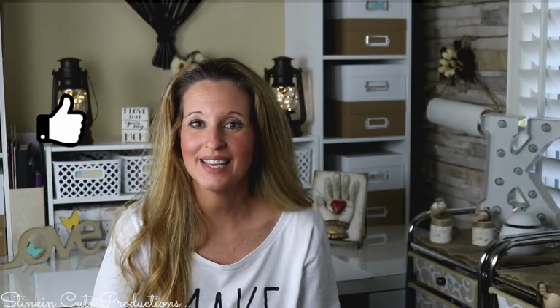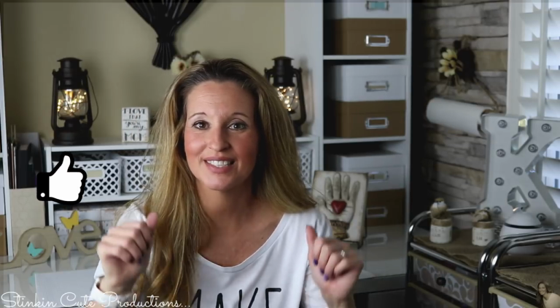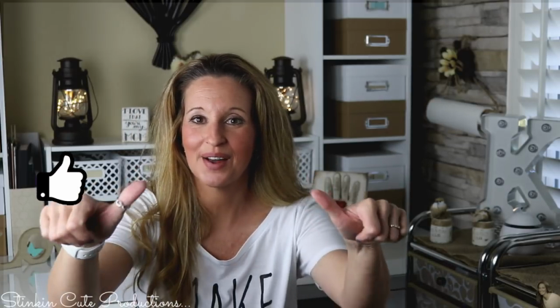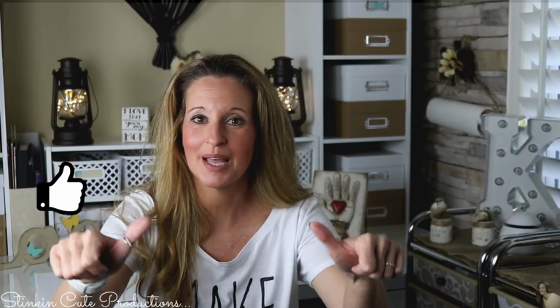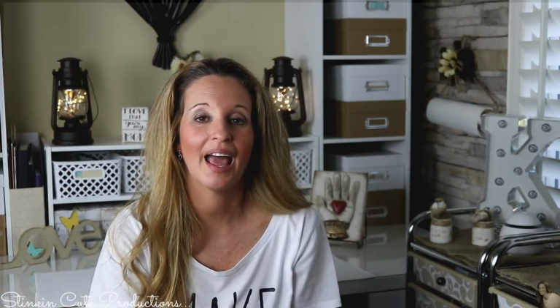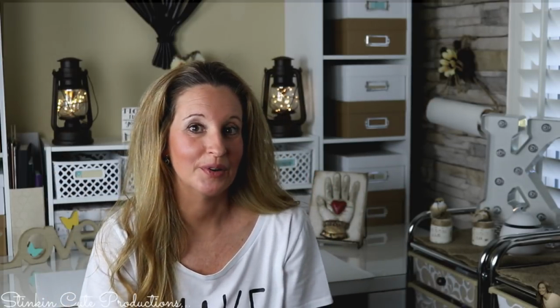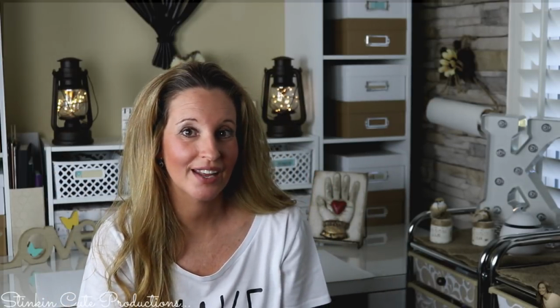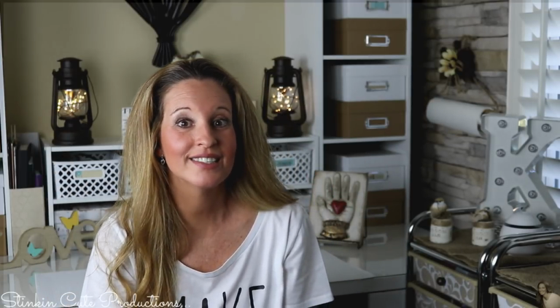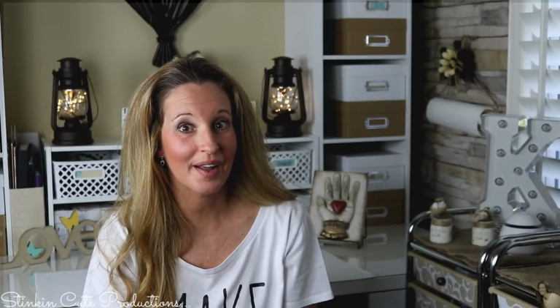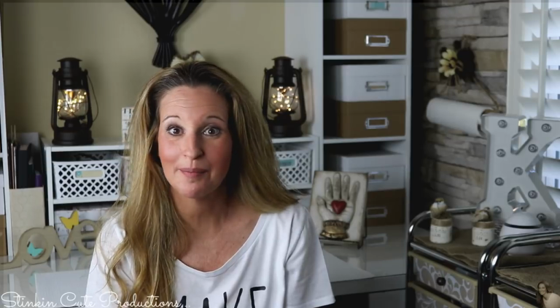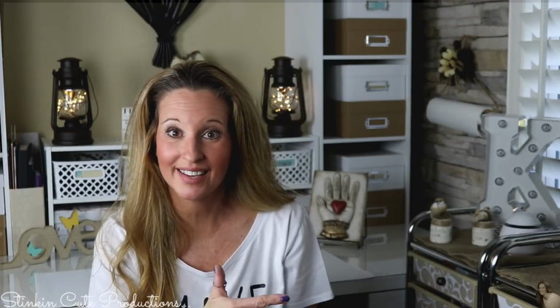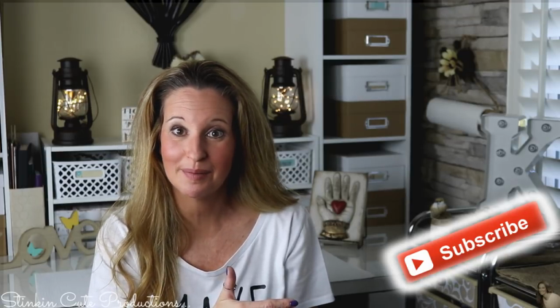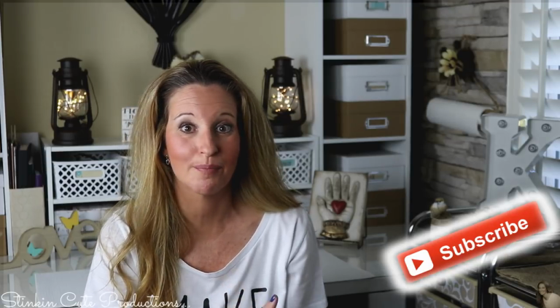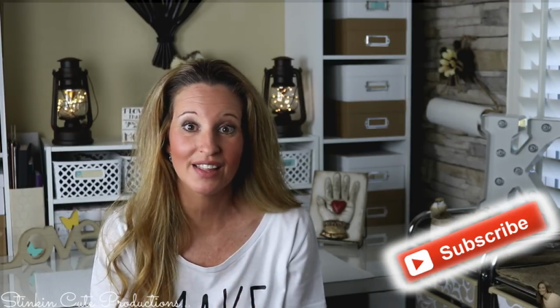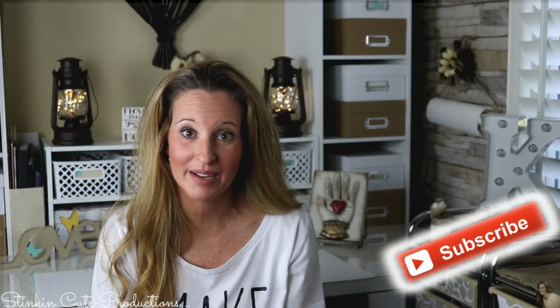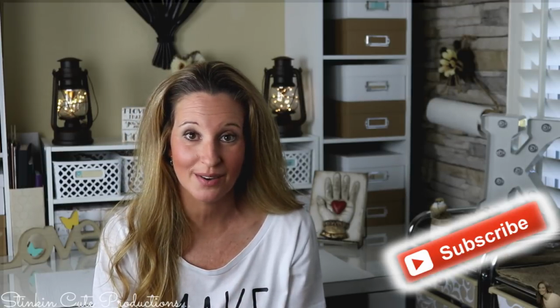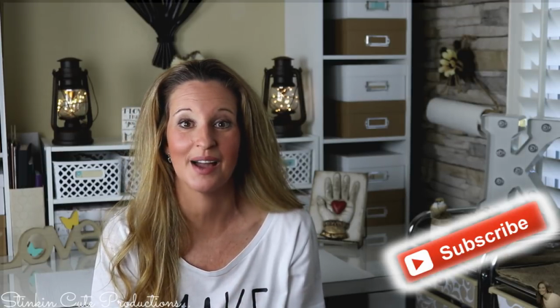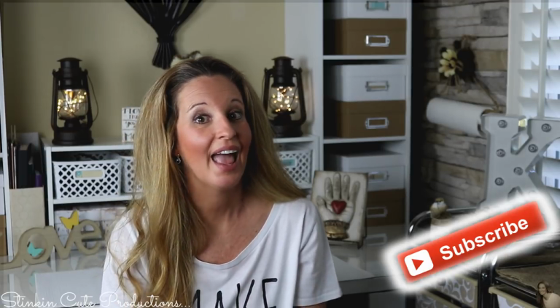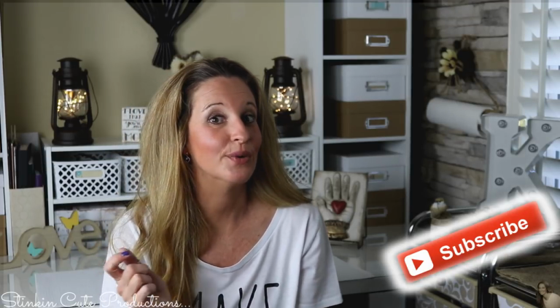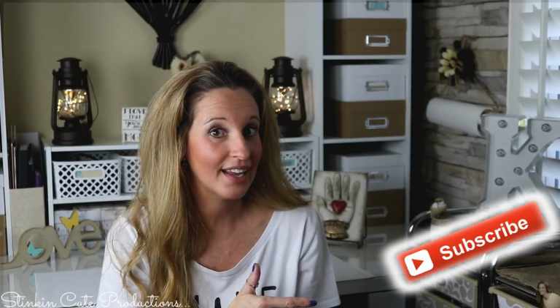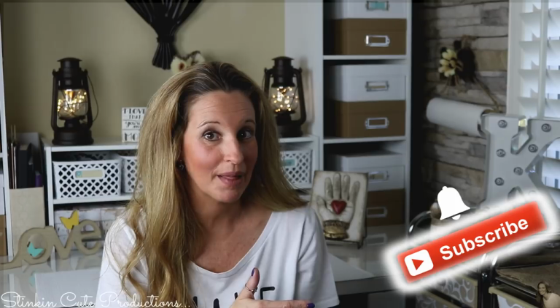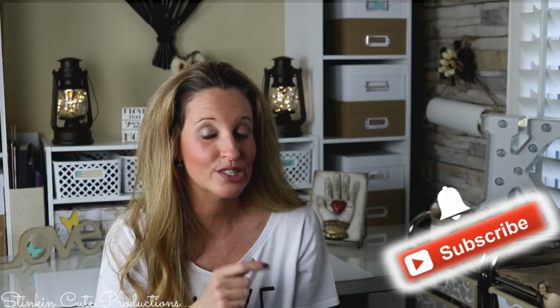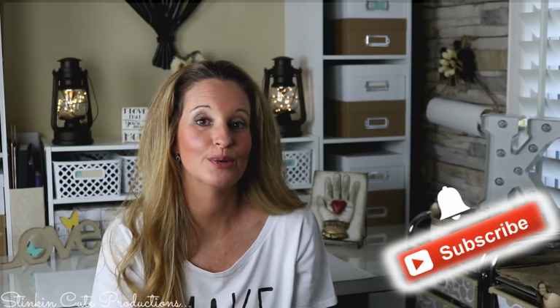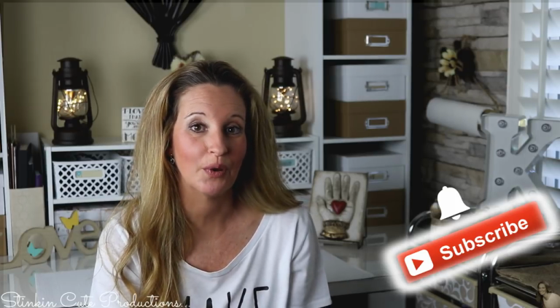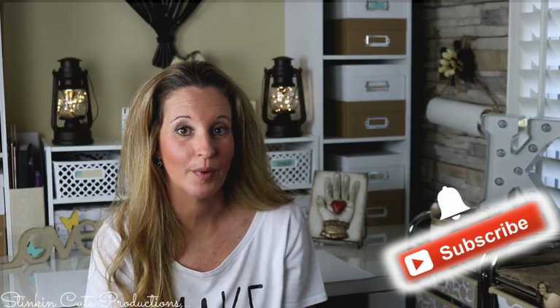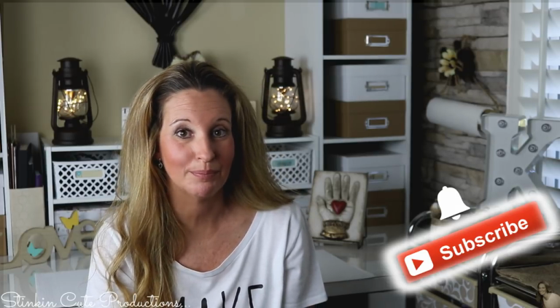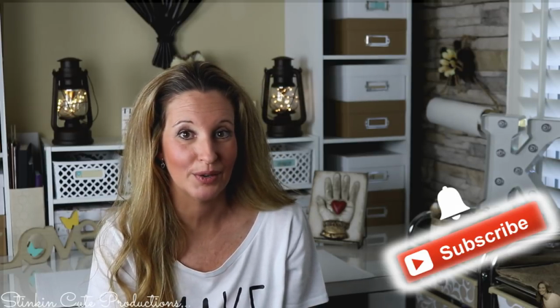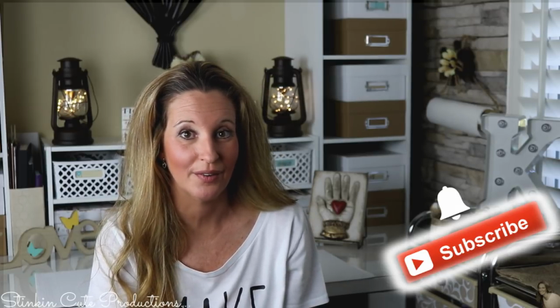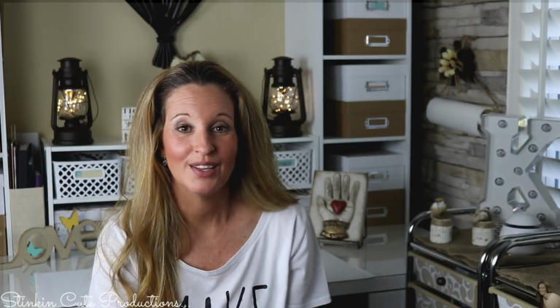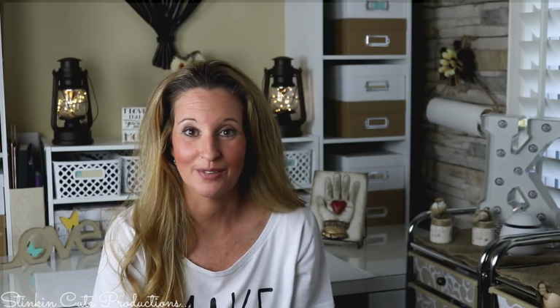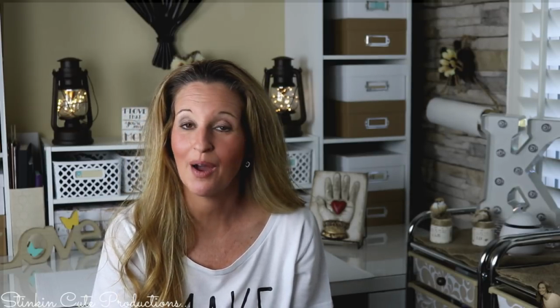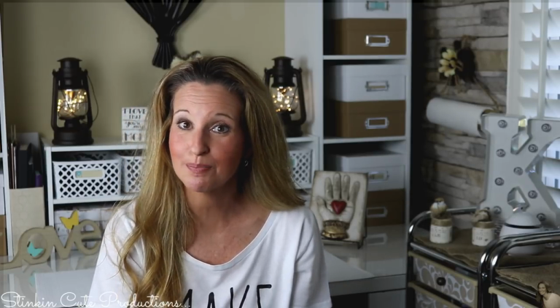Please give this video a thumbs up, and if you're new to my channel, stick around by clicking that red subscribe button for more Everything on a Budget videos. Click the bell when it appears and YouTube will notify you when I upload a new video. You can also follow me on Facebook, Pinterest, Instagram, and Twitter — links are in the description box below.